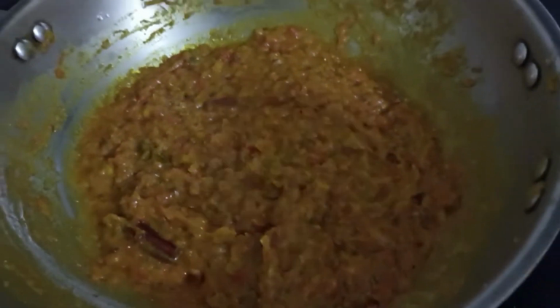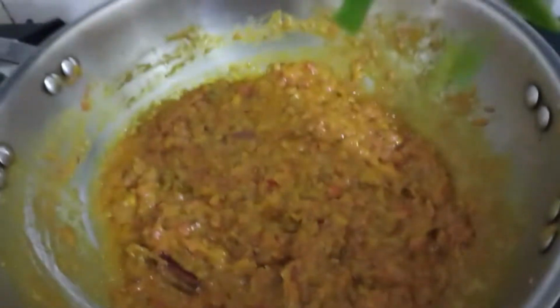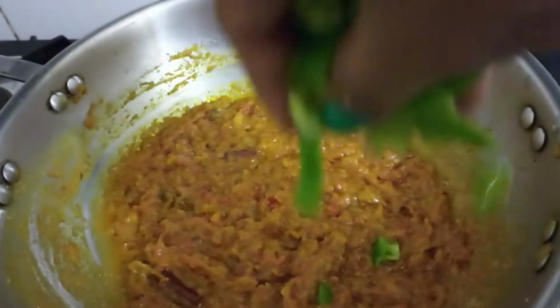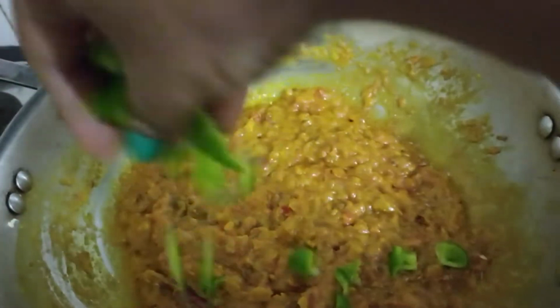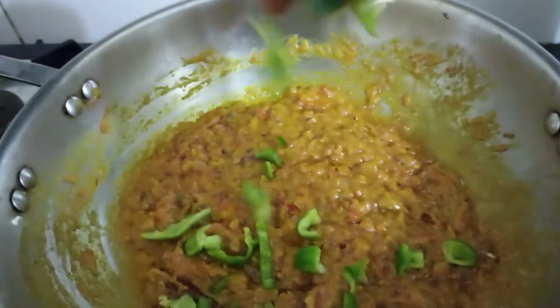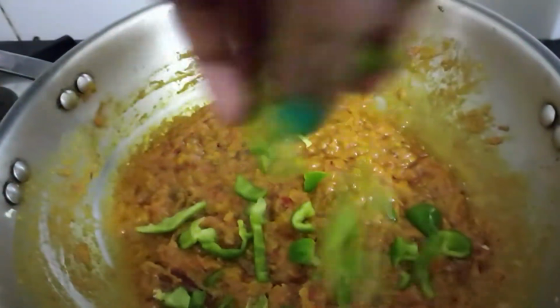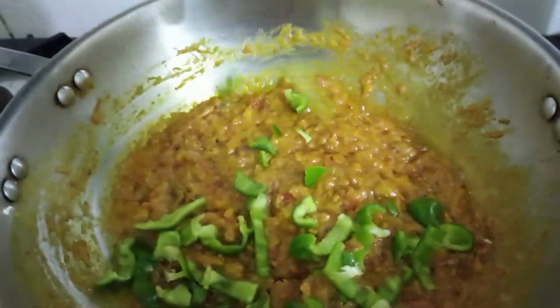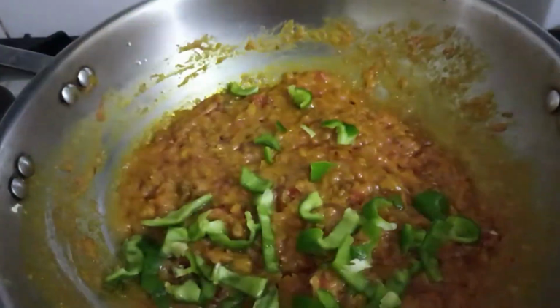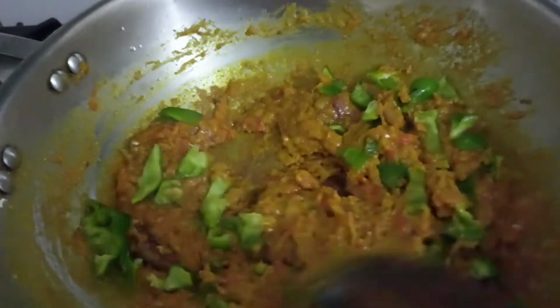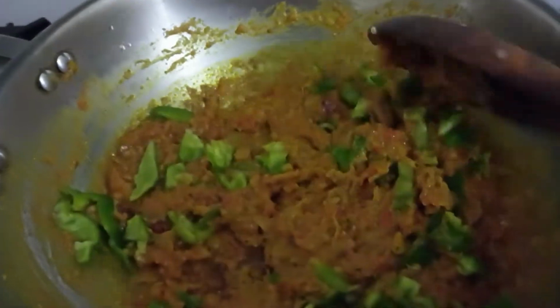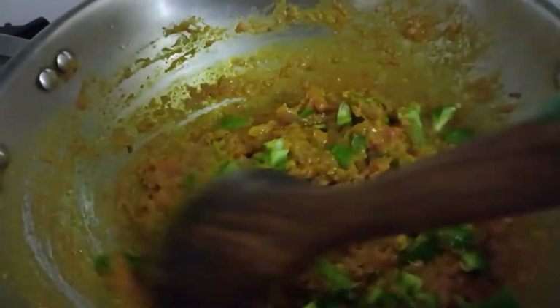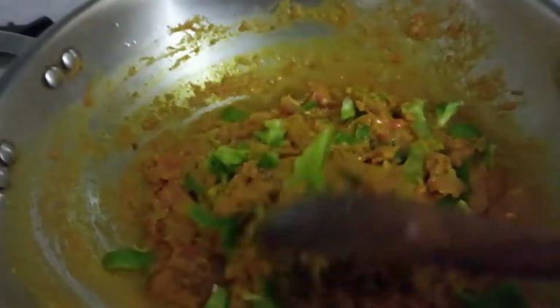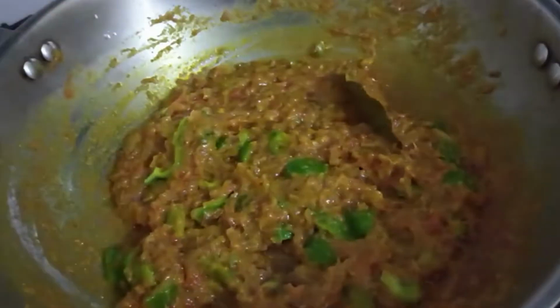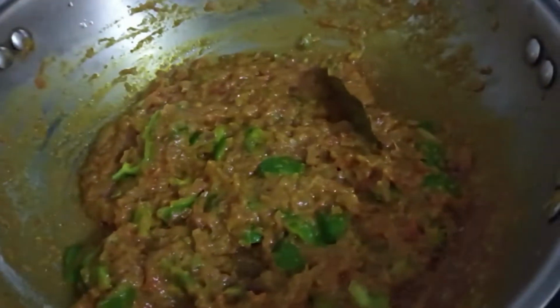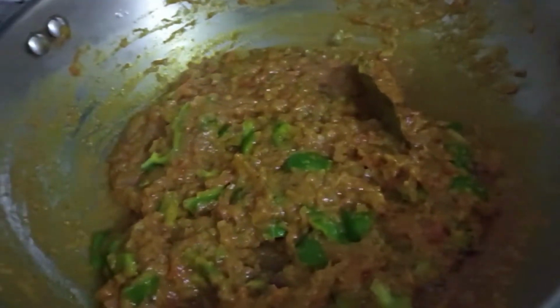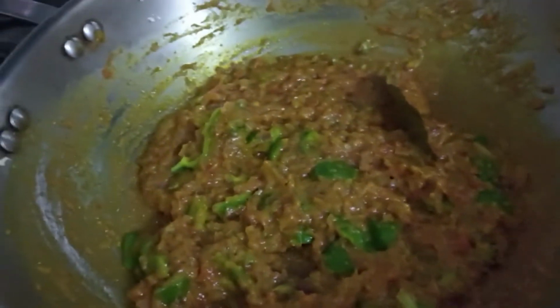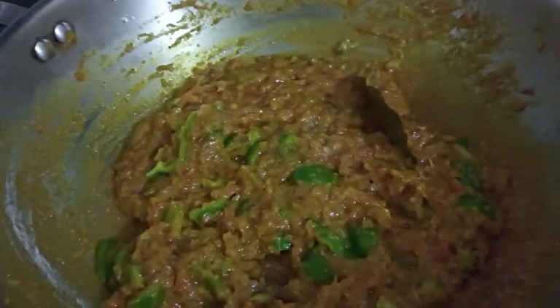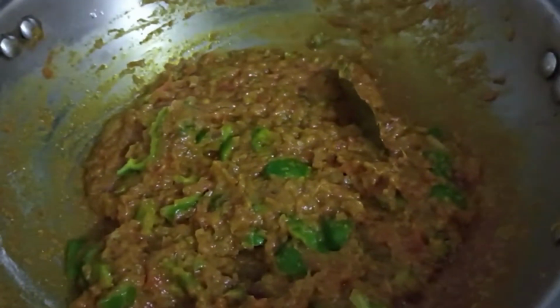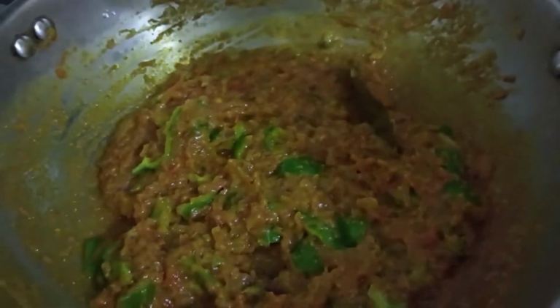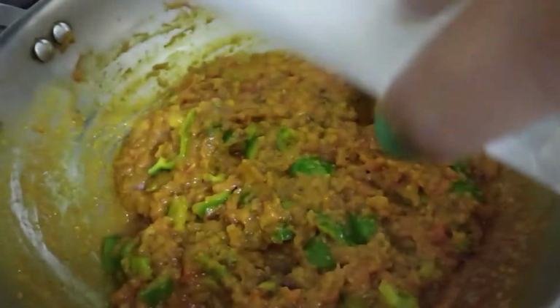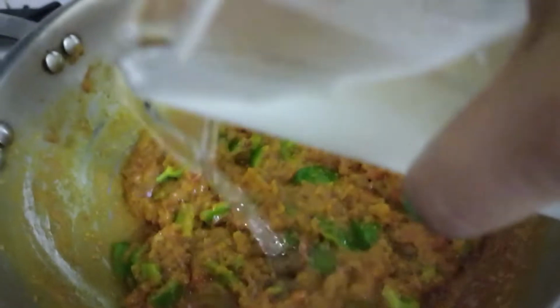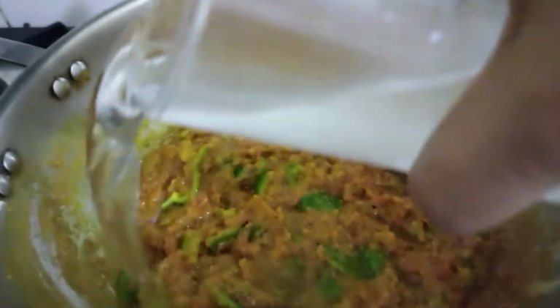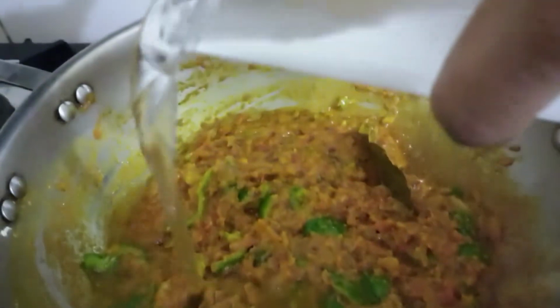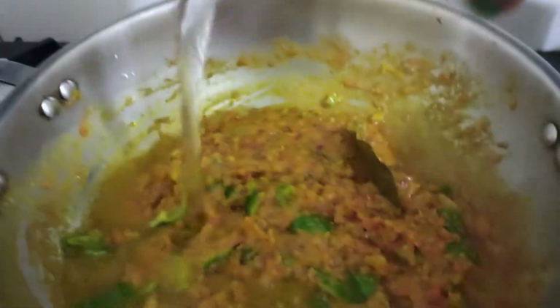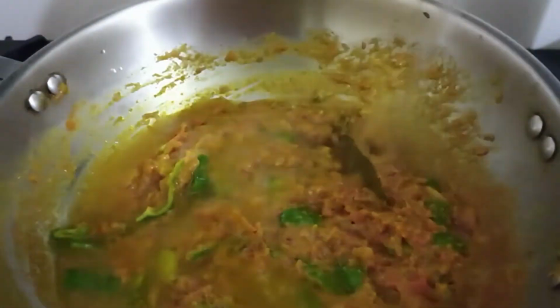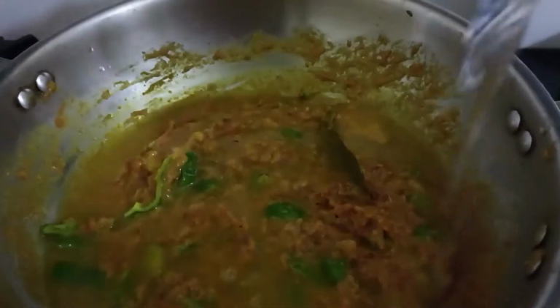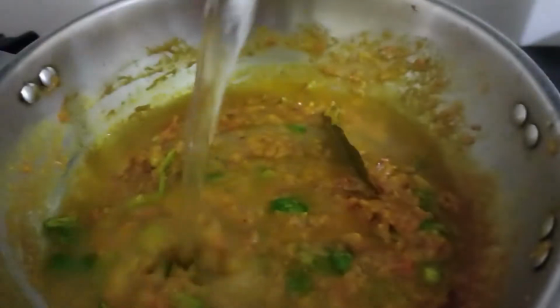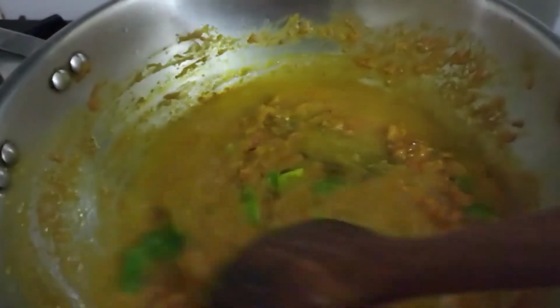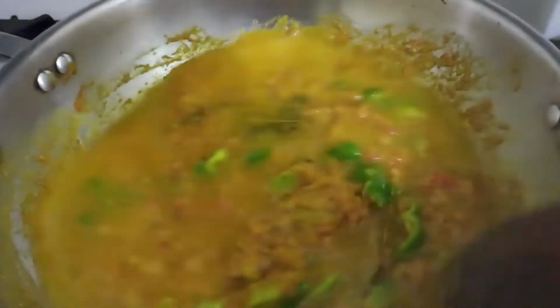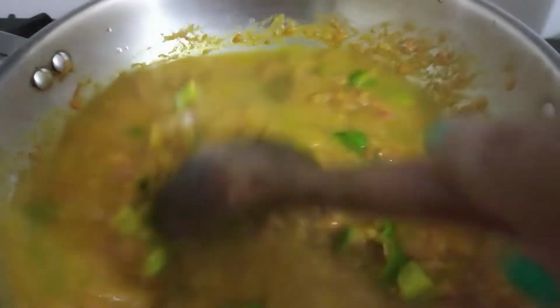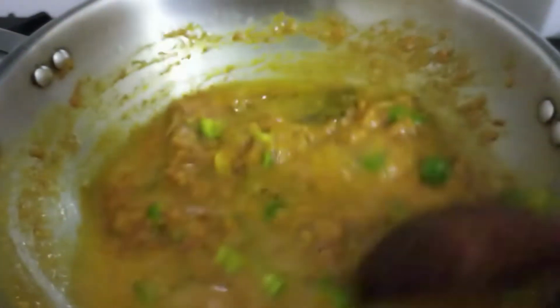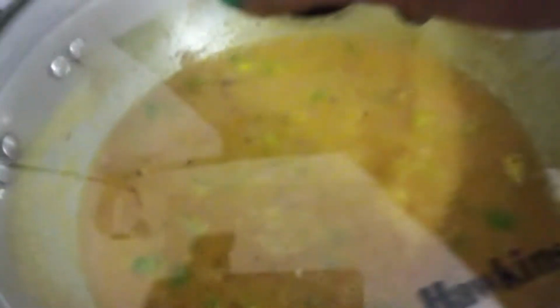Add some chopped capsicum and give it a mix. Now add some water, cover it again, and let it get cooked for some time.